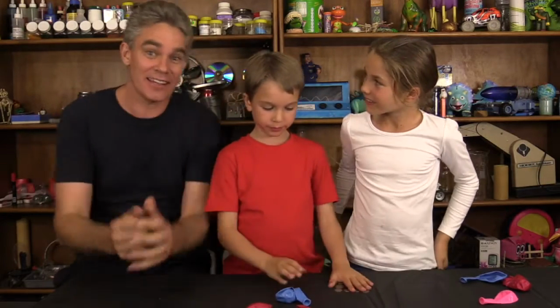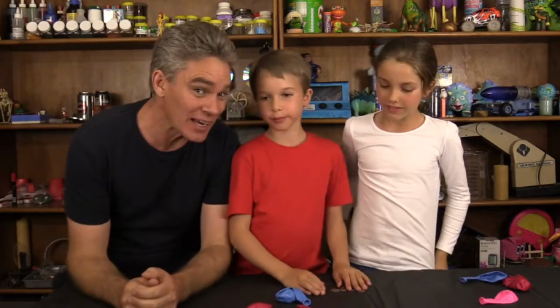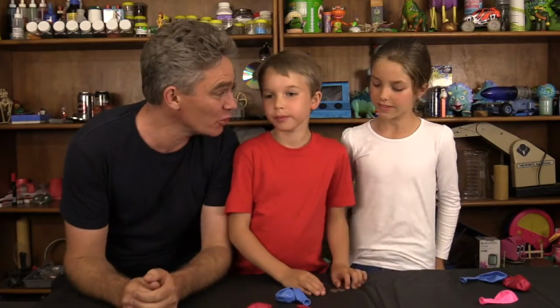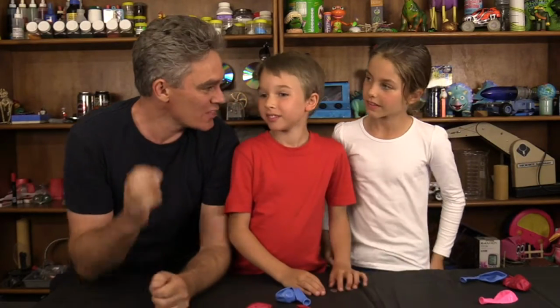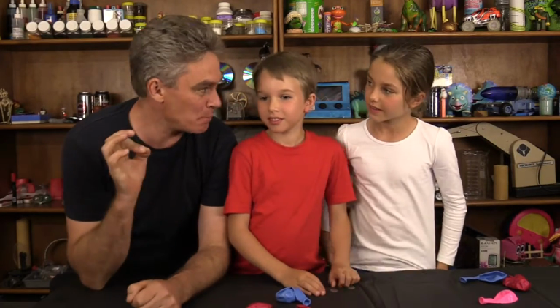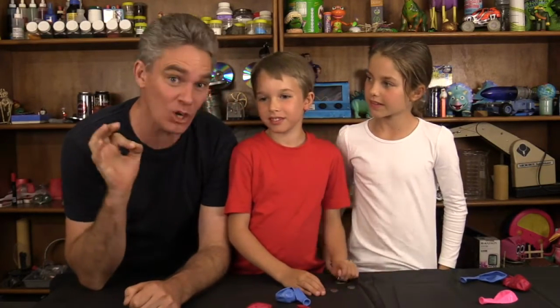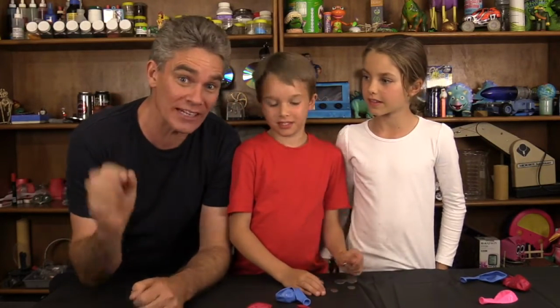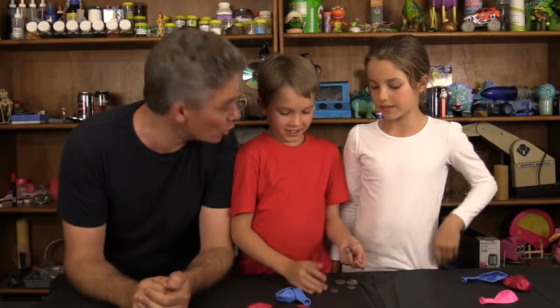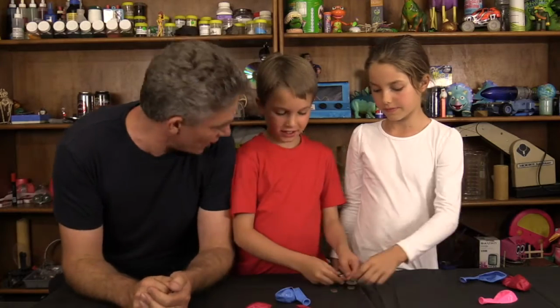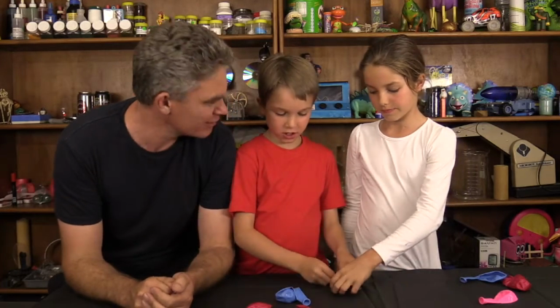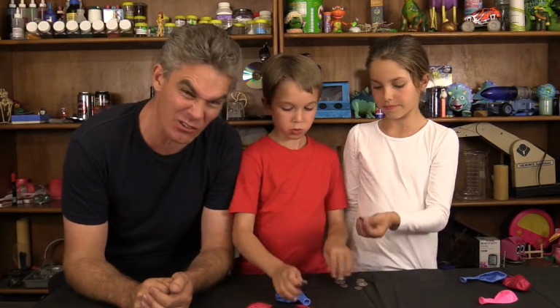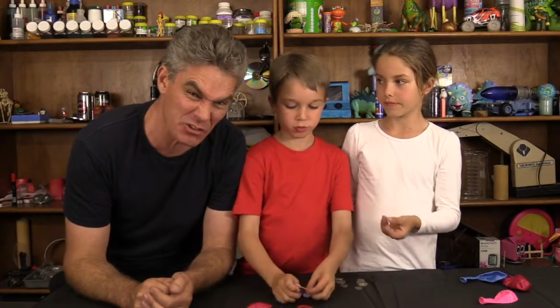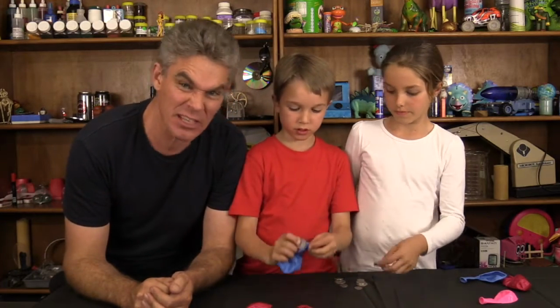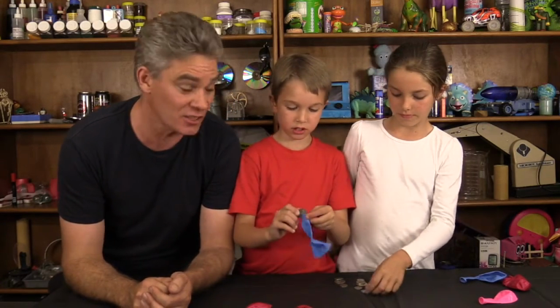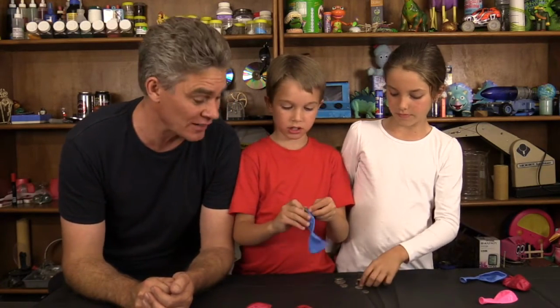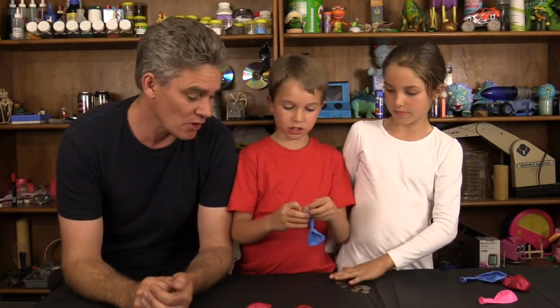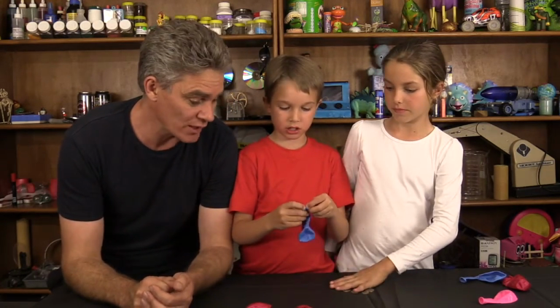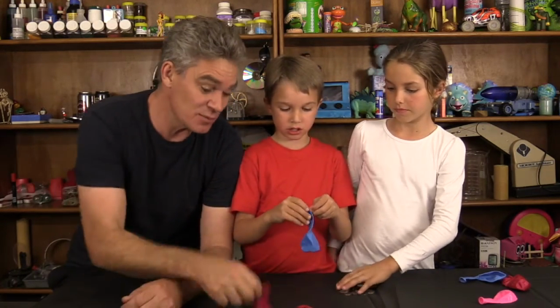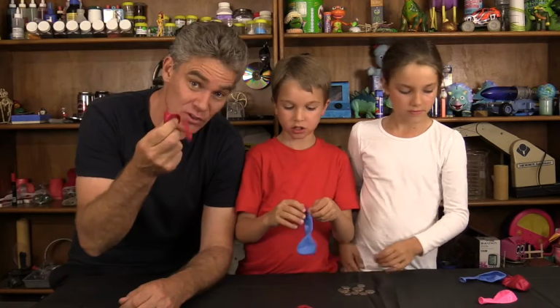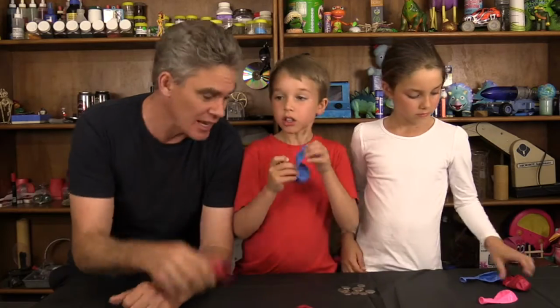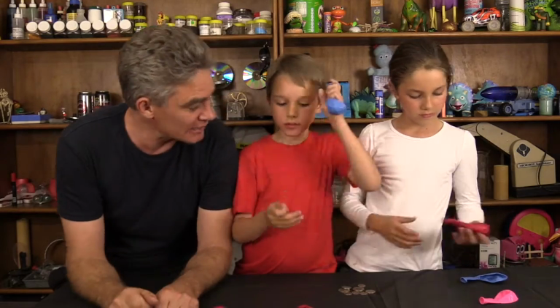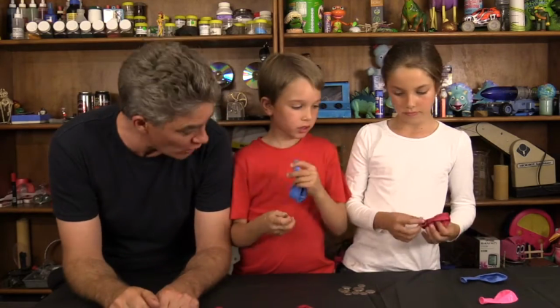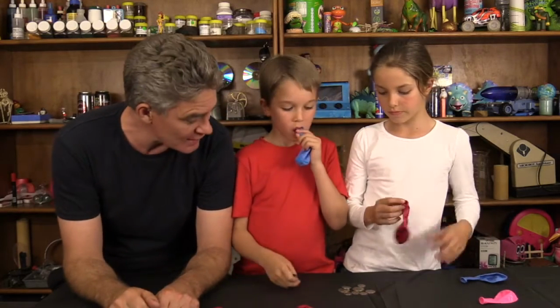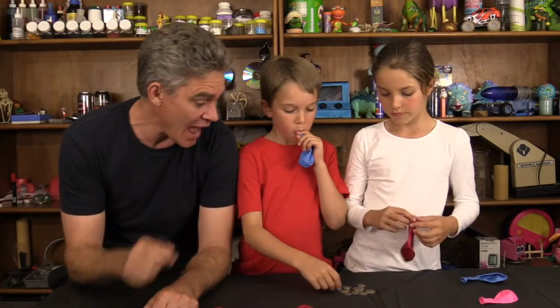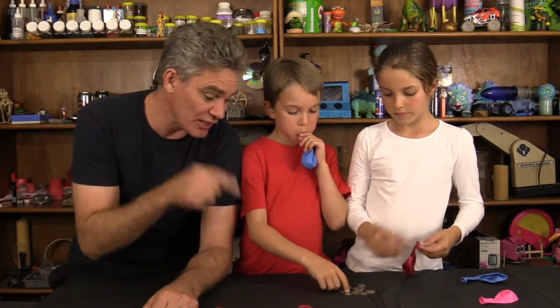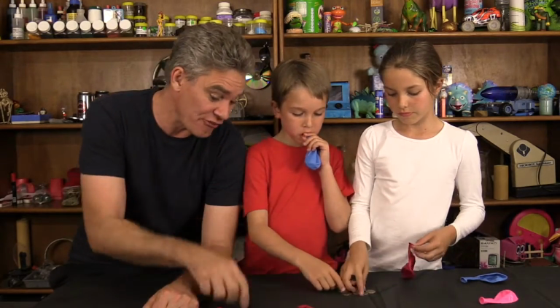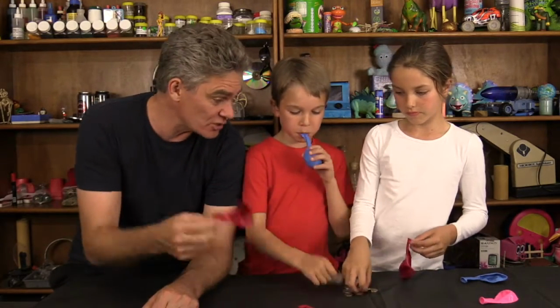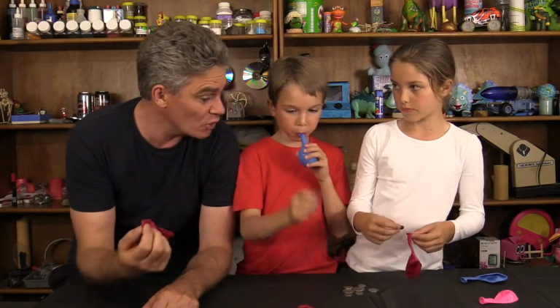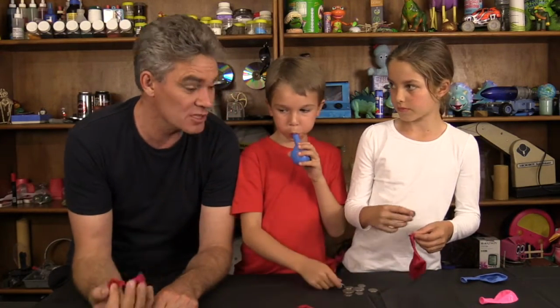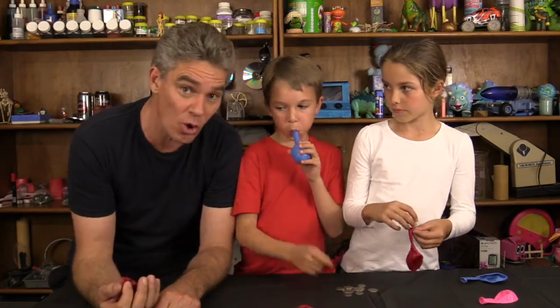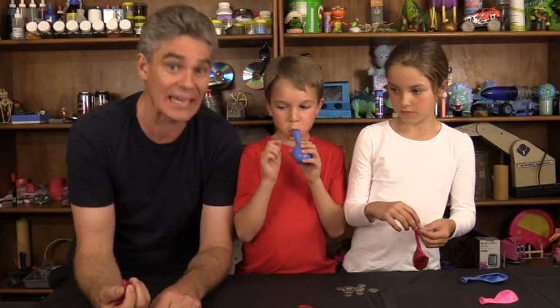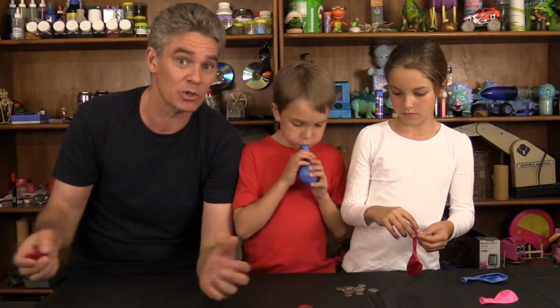And today we're going to do the spinning coin in the balloon trick. Now it's not really a trick, it's just a lot of fun. So, what you need is some balloons, and you need some coins, and you need to first put a small coin in the balloon.